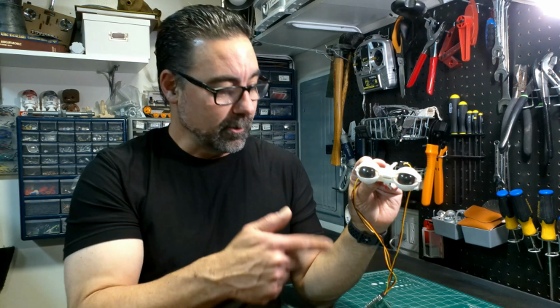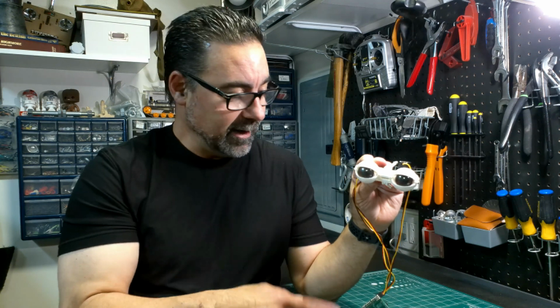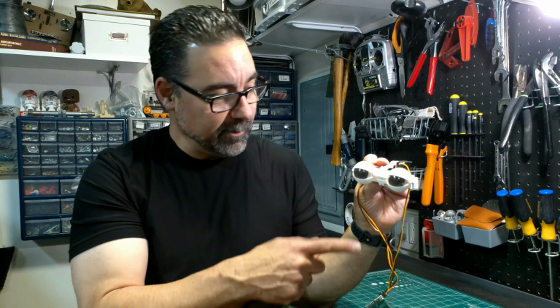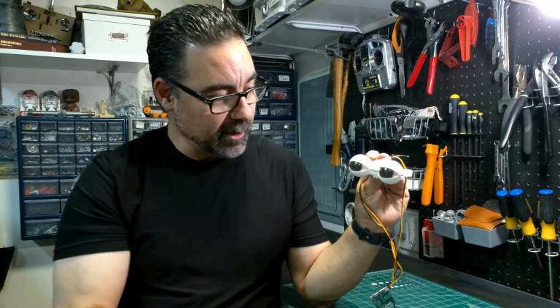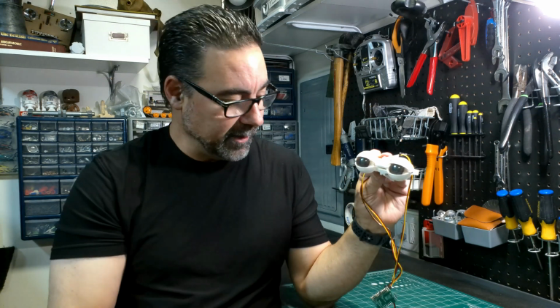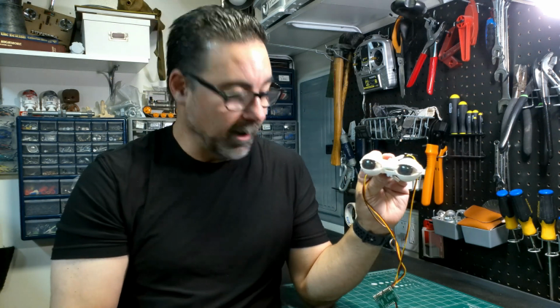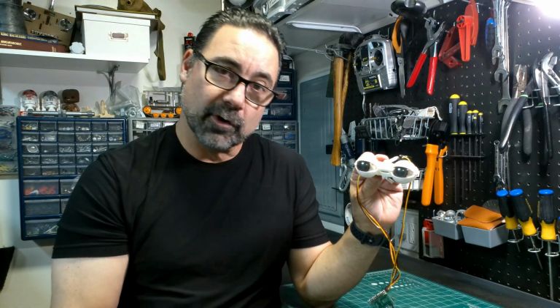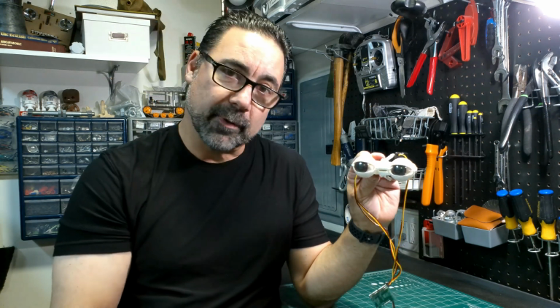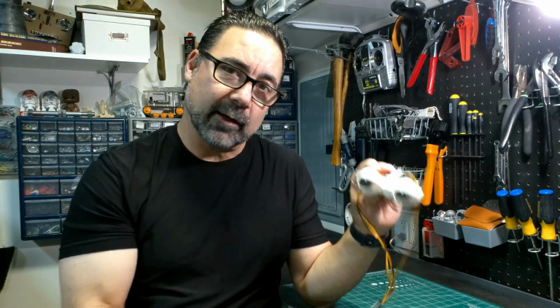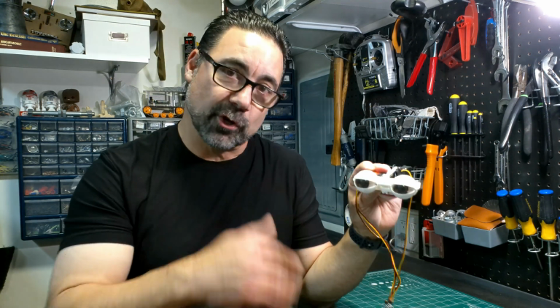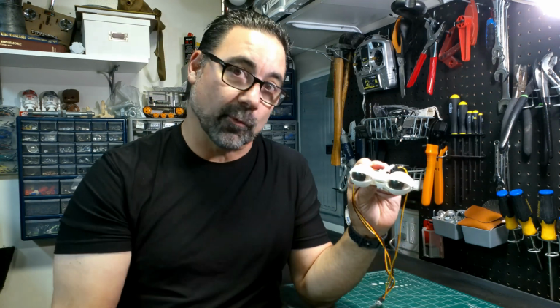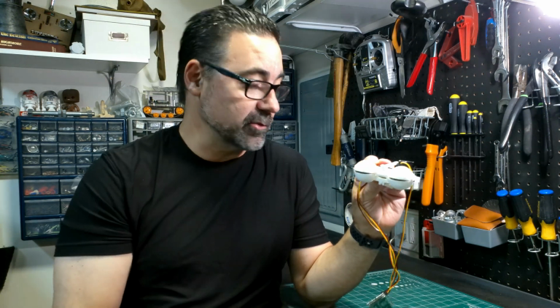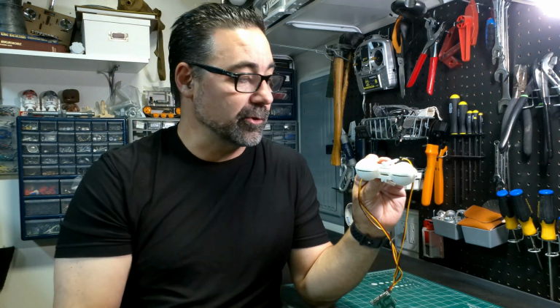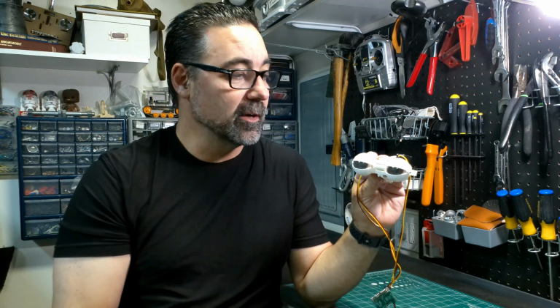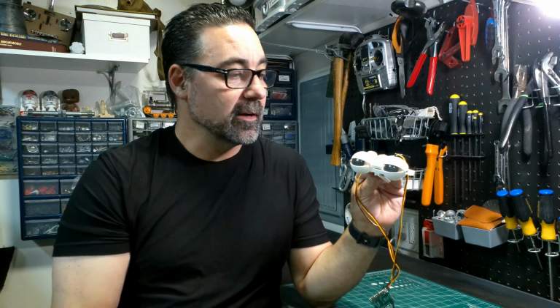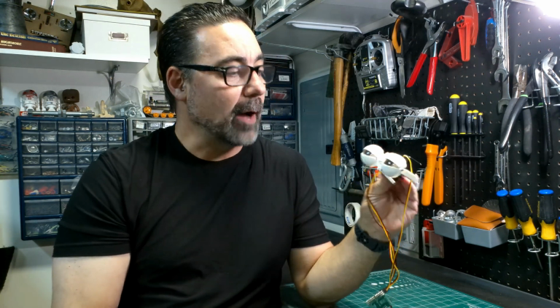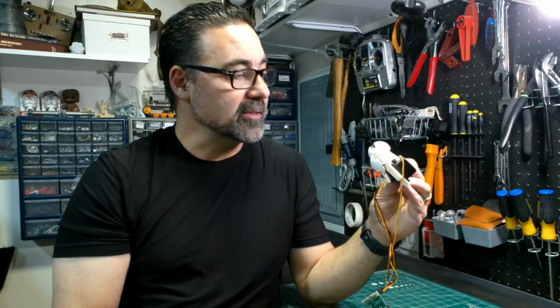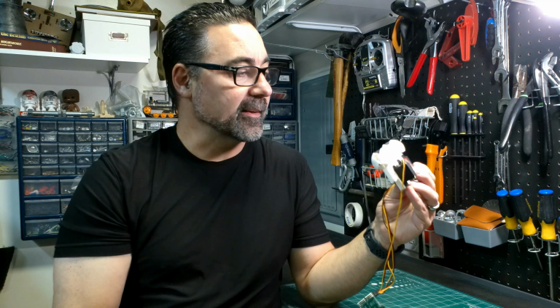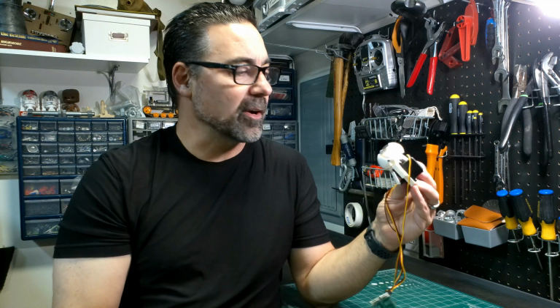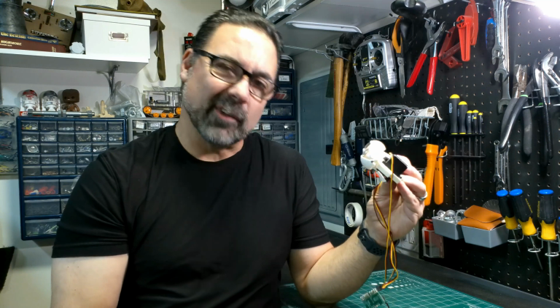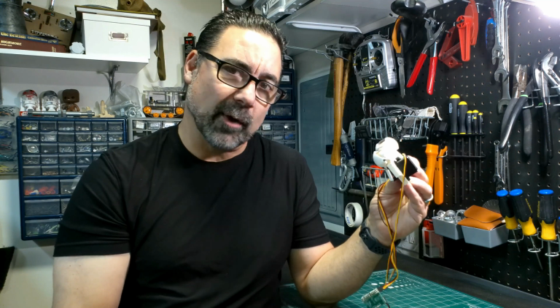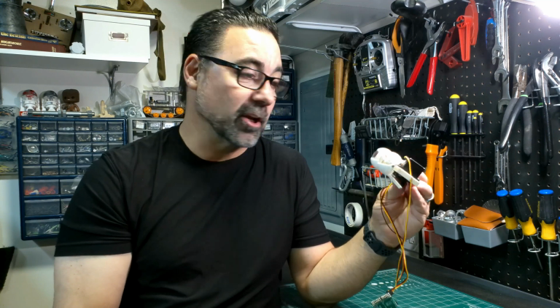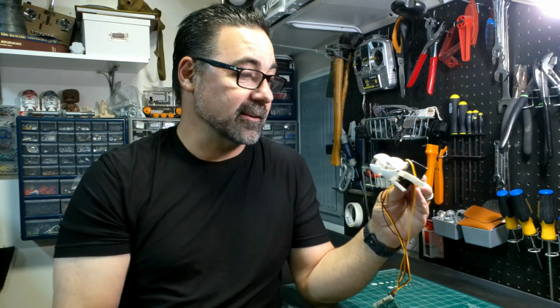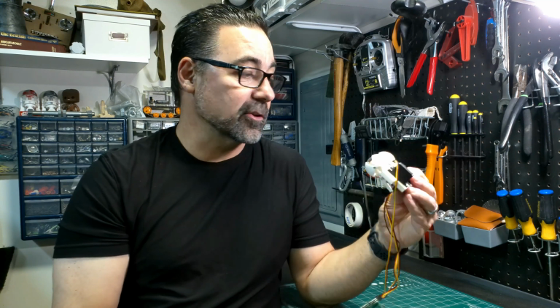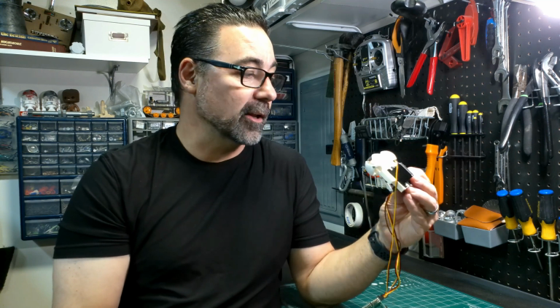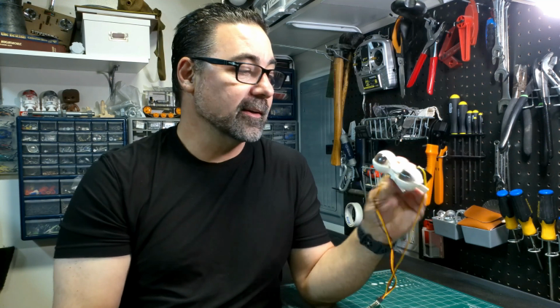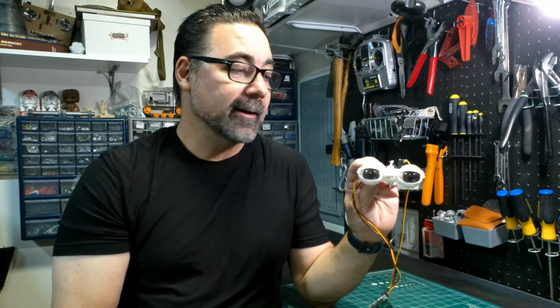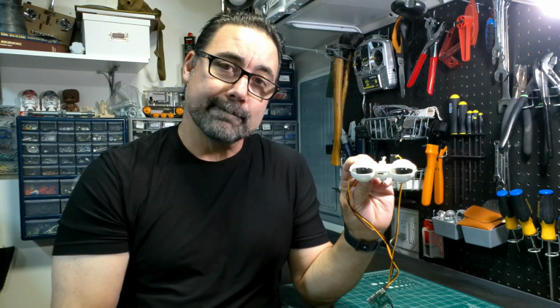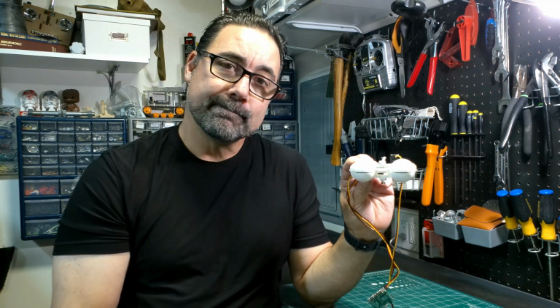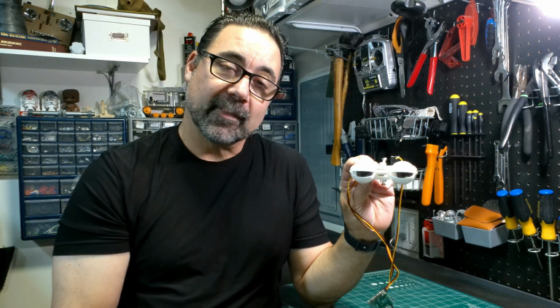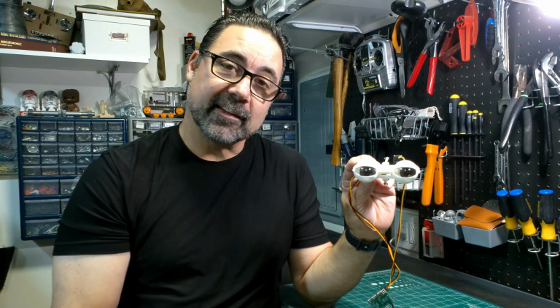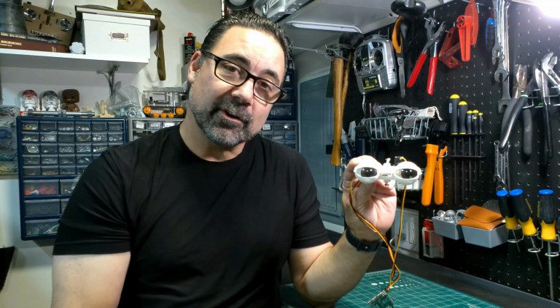Right now I have it running off the Maestro, but I will show other ways to operate something like this — other ways you can connect it and control it. Let's get started.